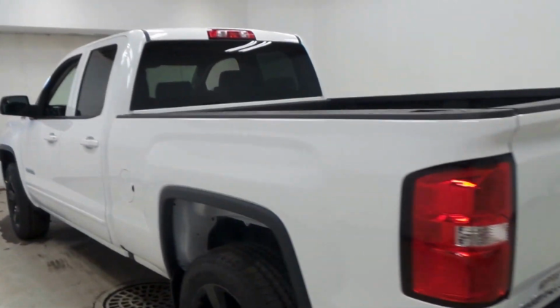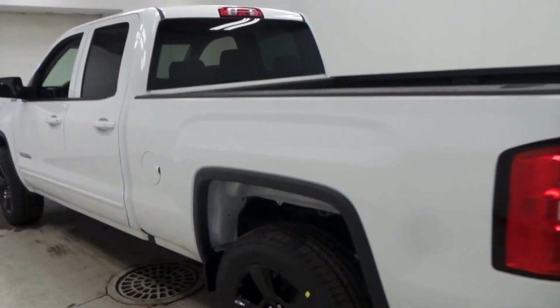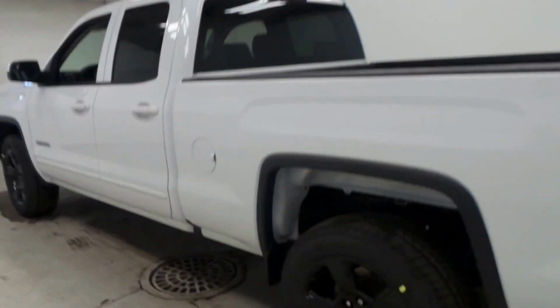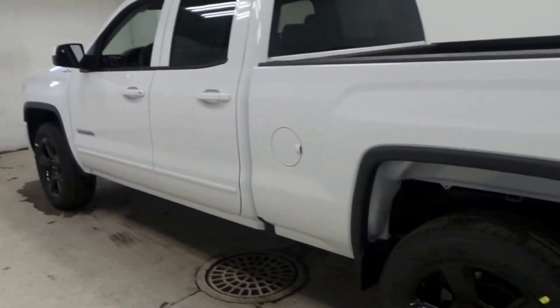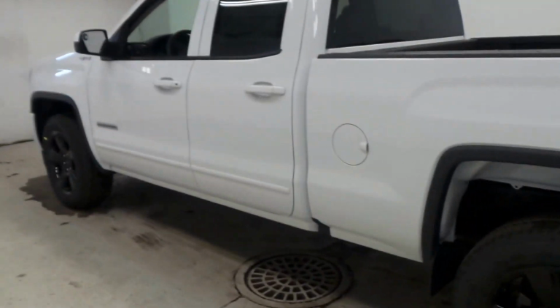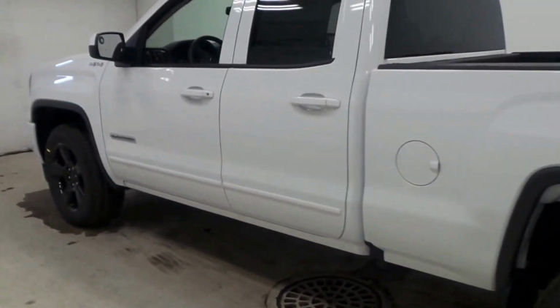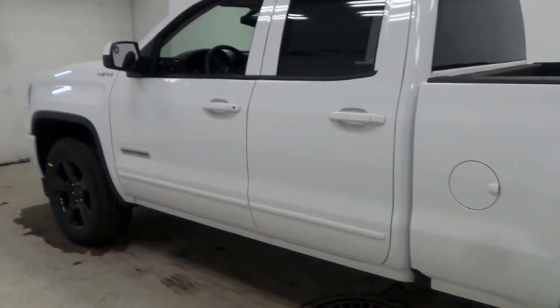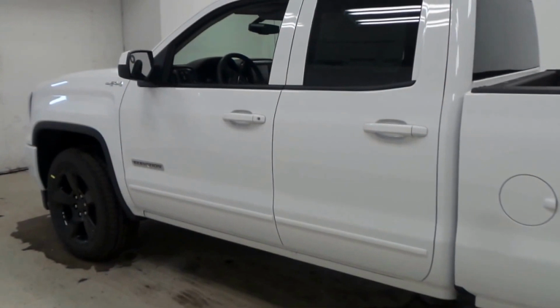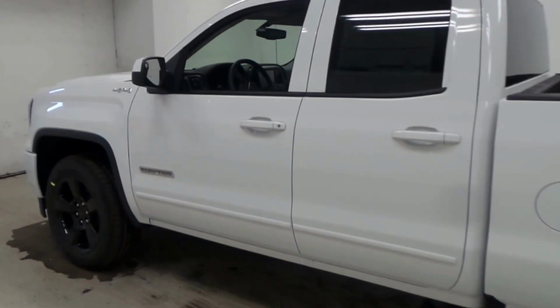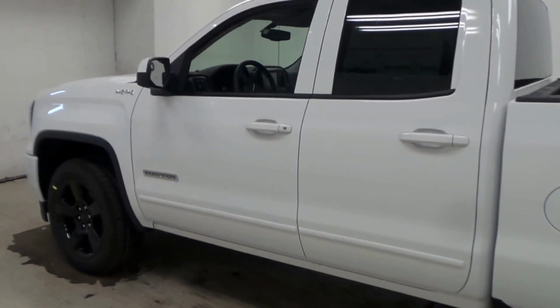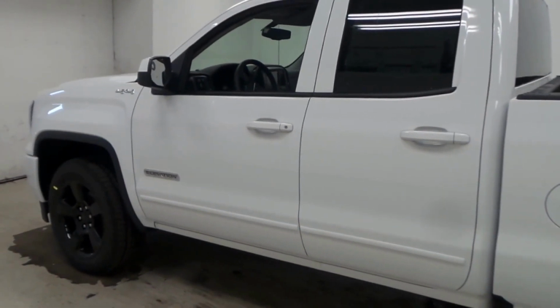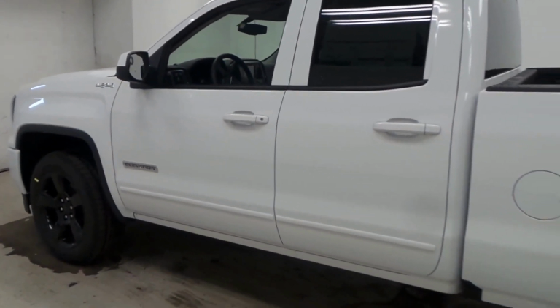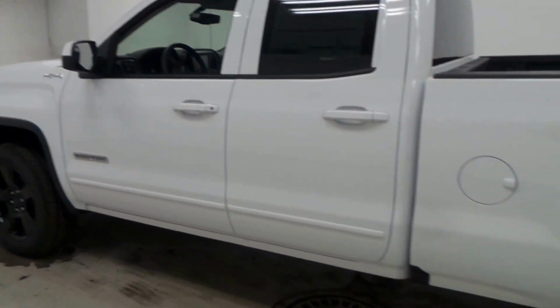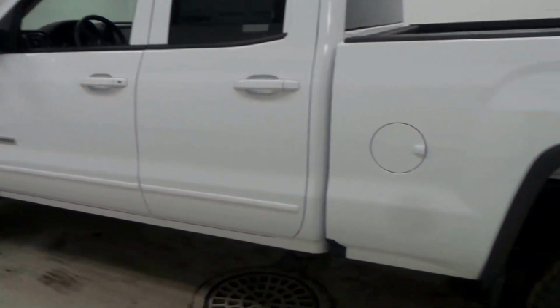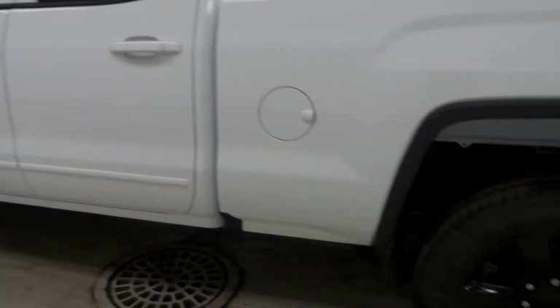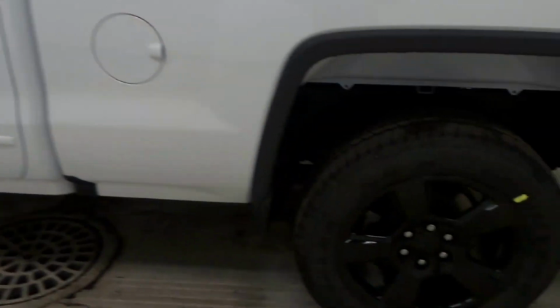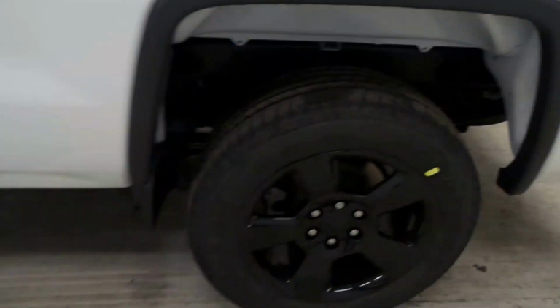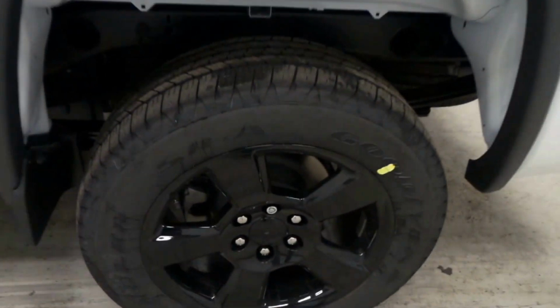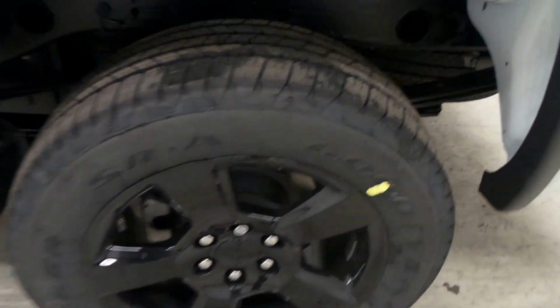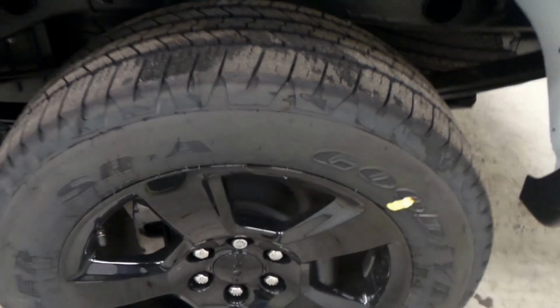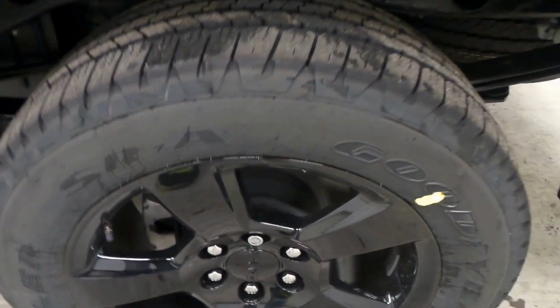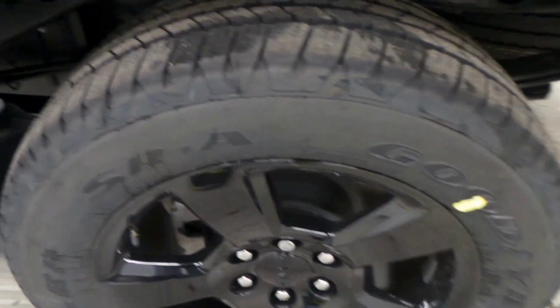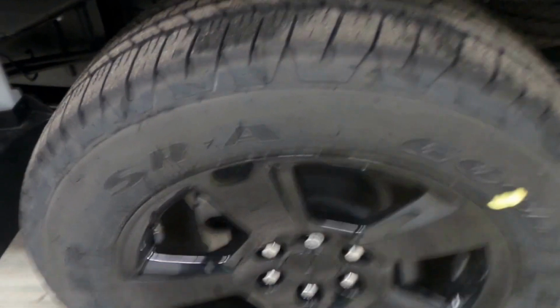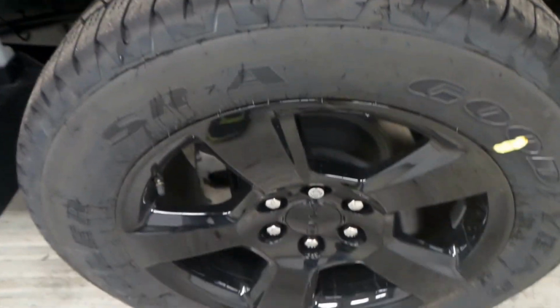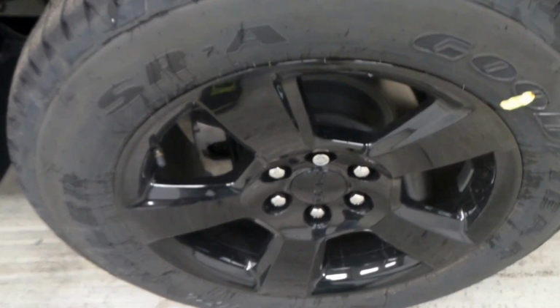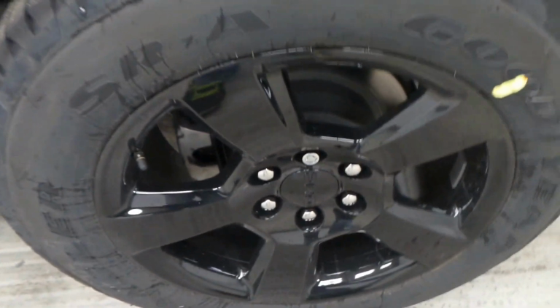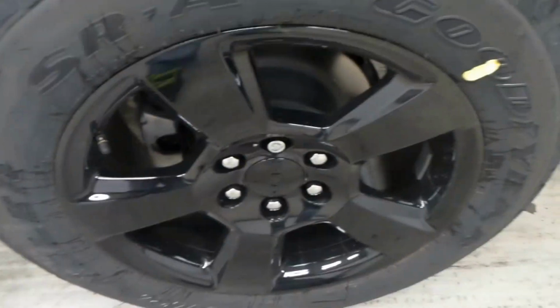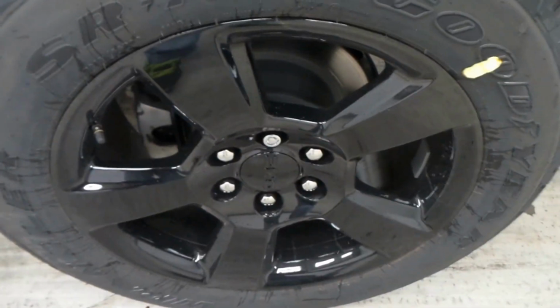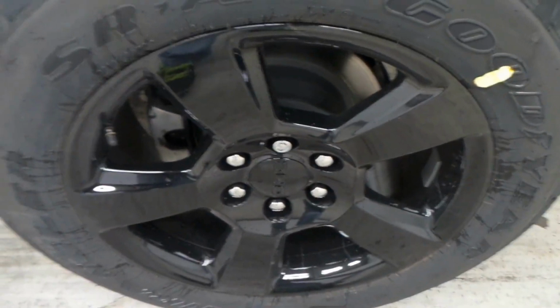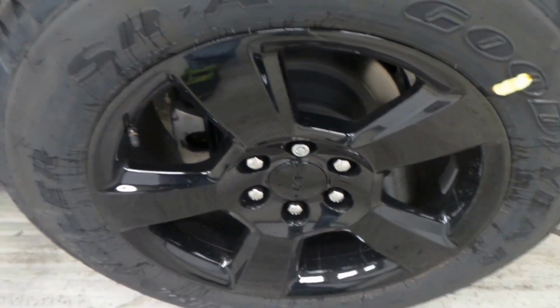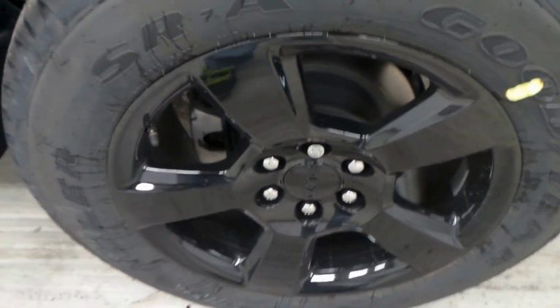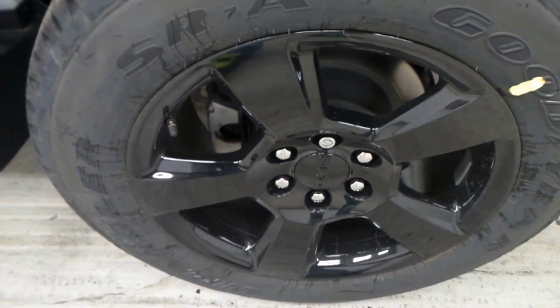Very, very nice. This is actually one of my favorite trucks — my favorite right here. I love the white and the black; it looks amazing. Goodyear tires, 20-inch blacked-out rims.